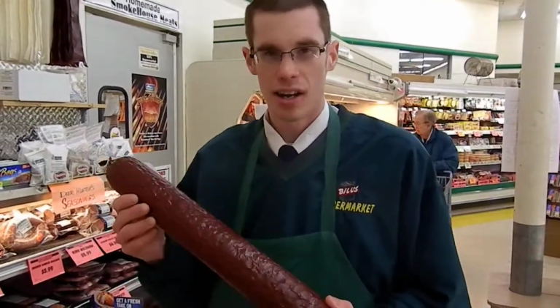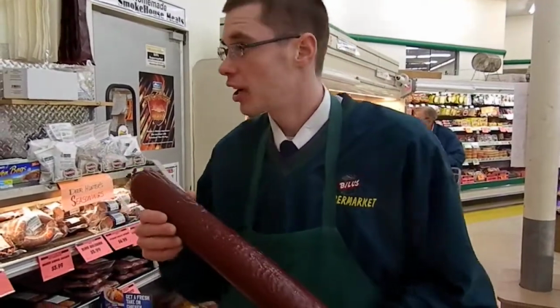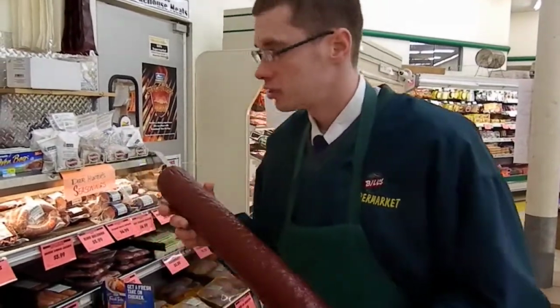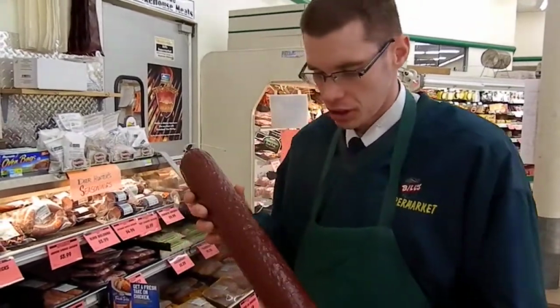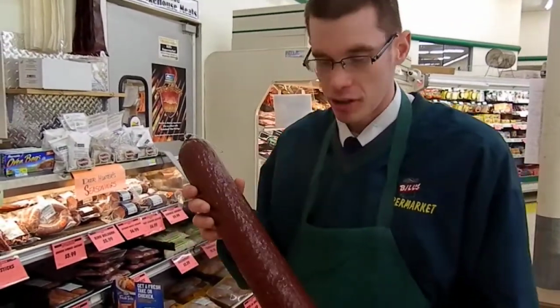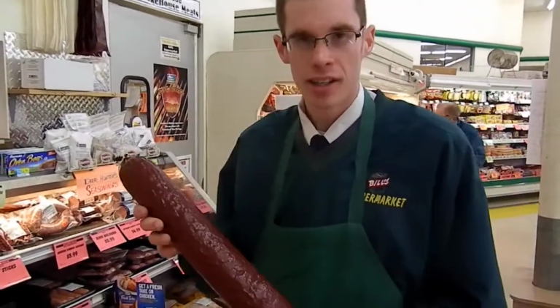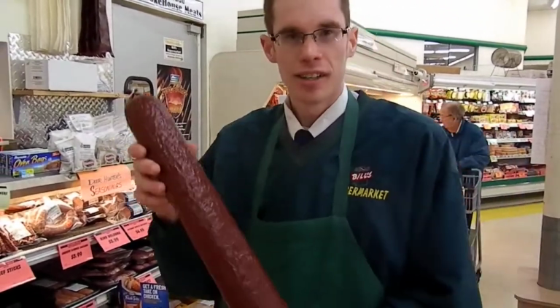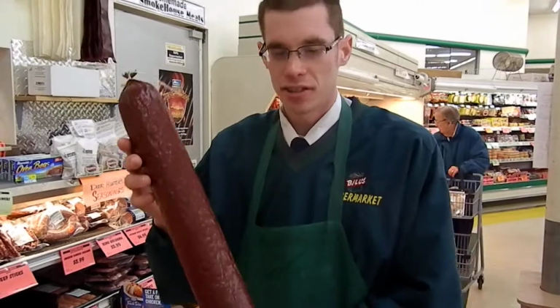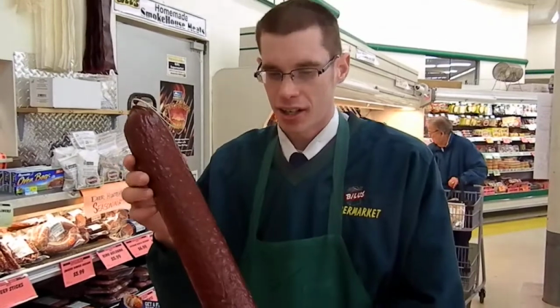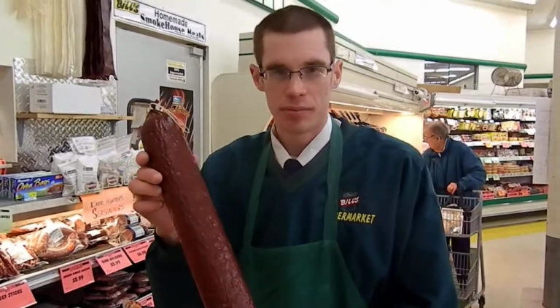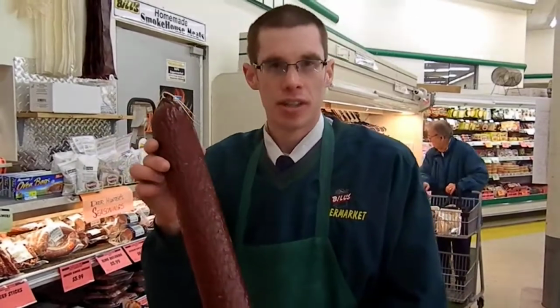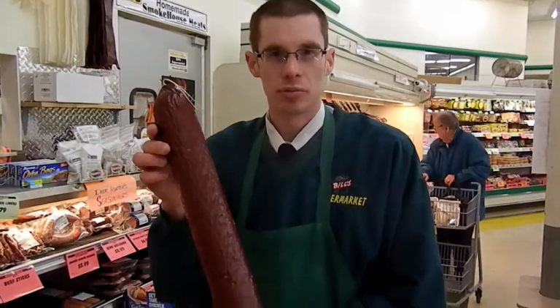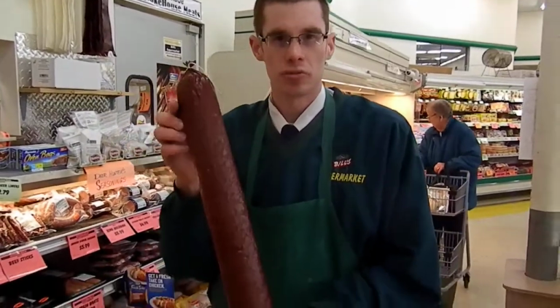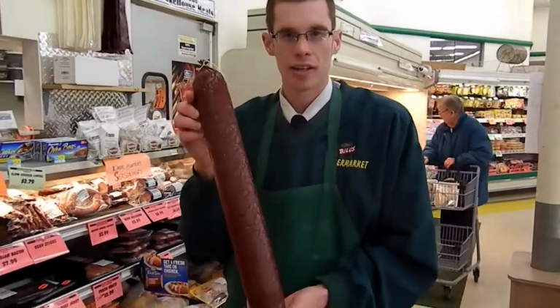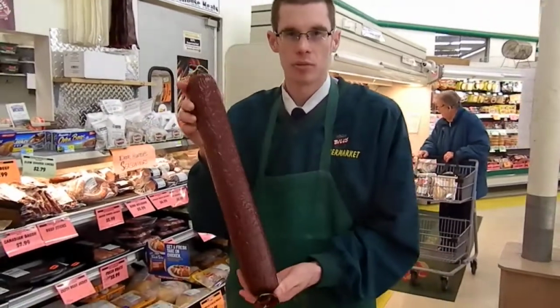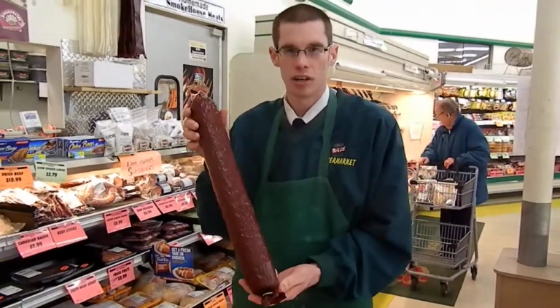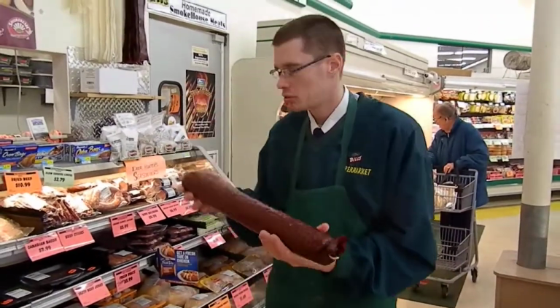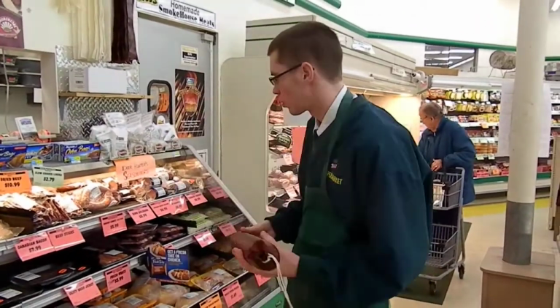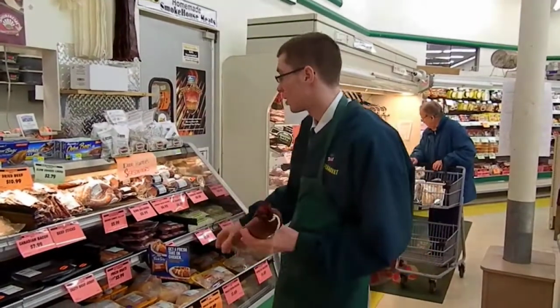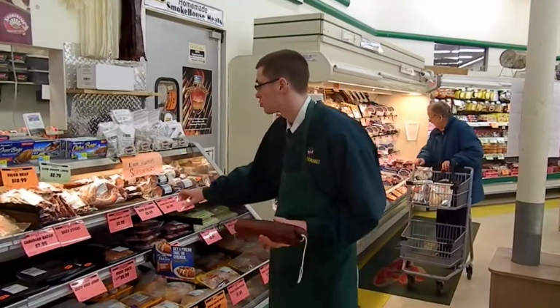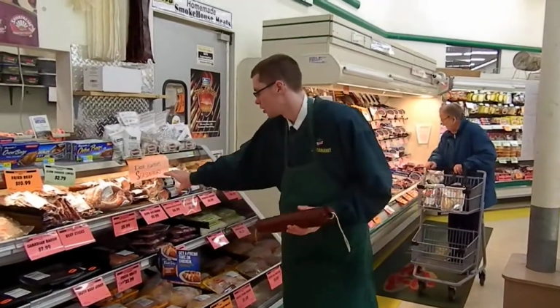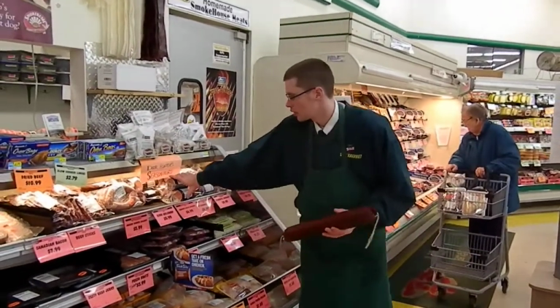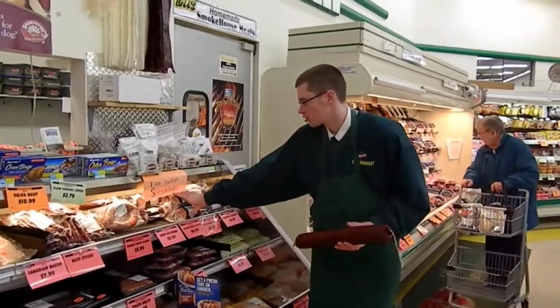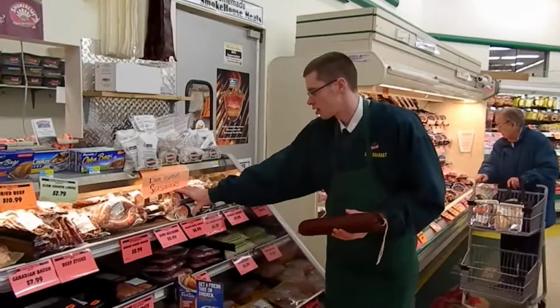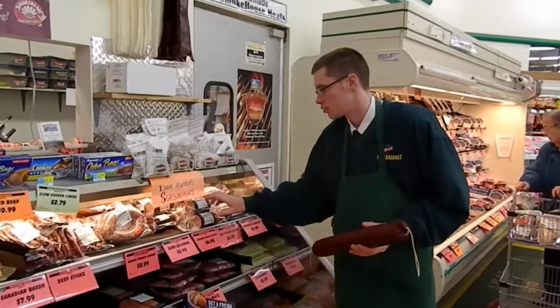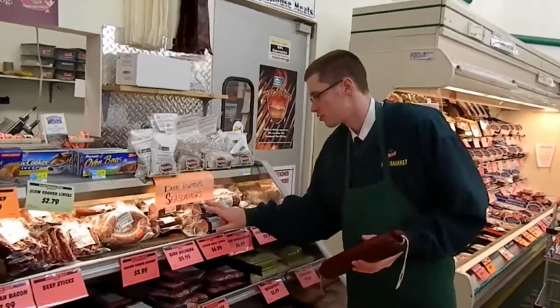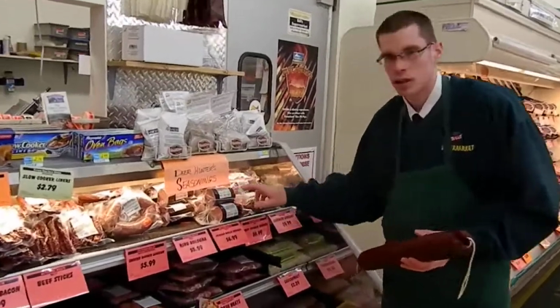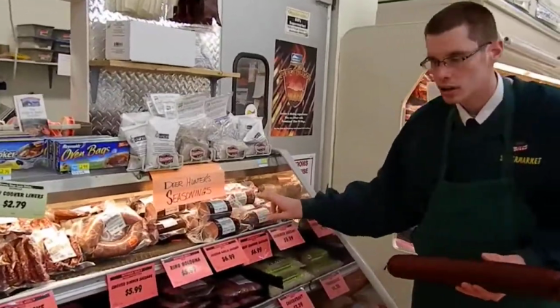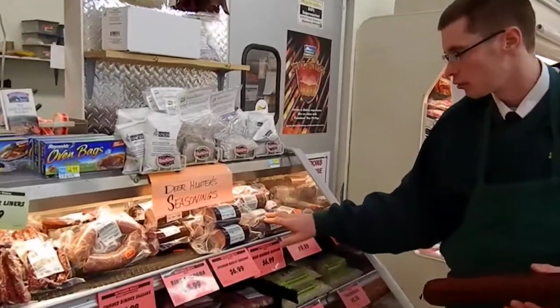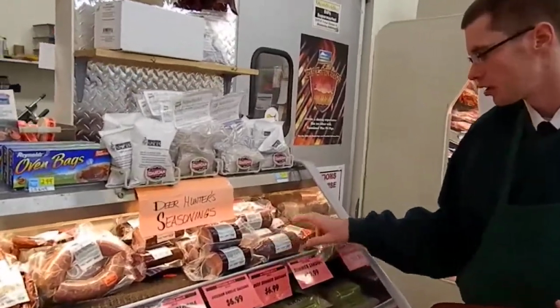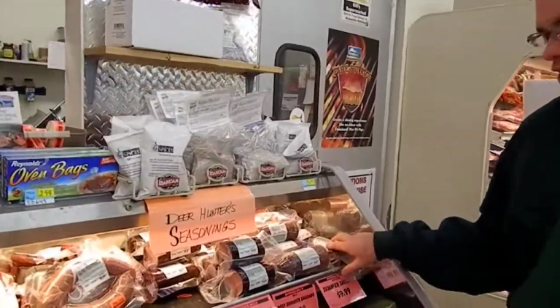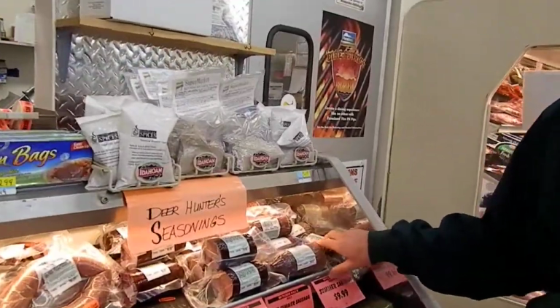We got German garlic — this is how they come. We smoke this back in our smokehouse, which is right here, and we cut it up and it's our sausage. We got German garlic, and regular, and Gotteberg.